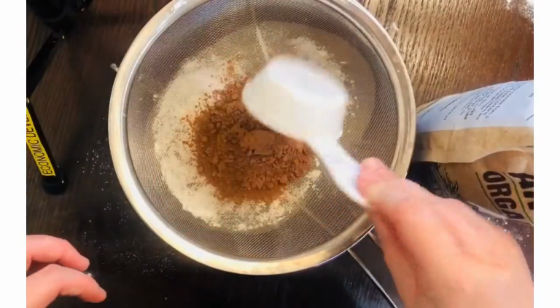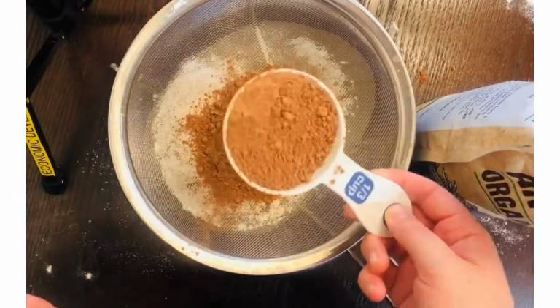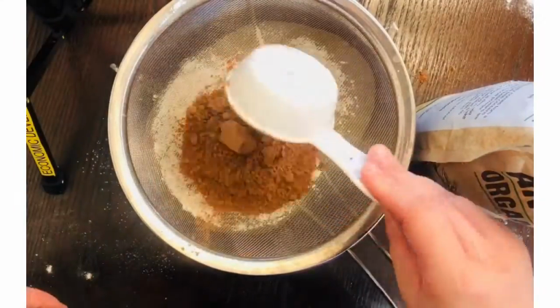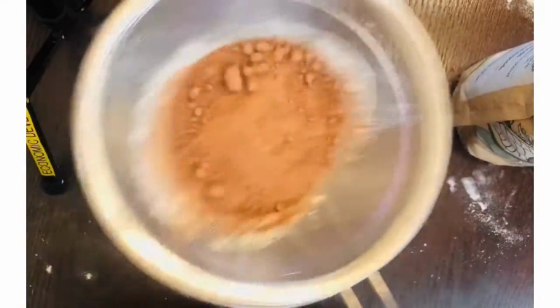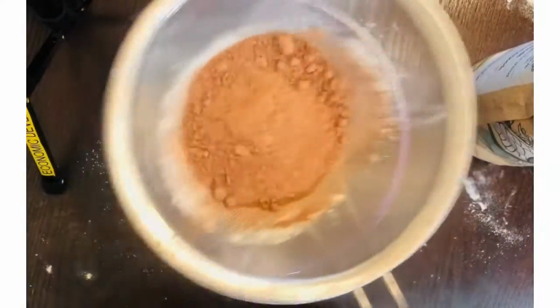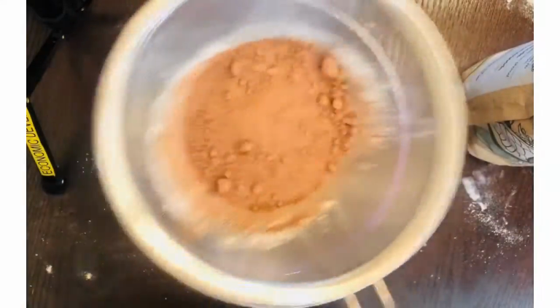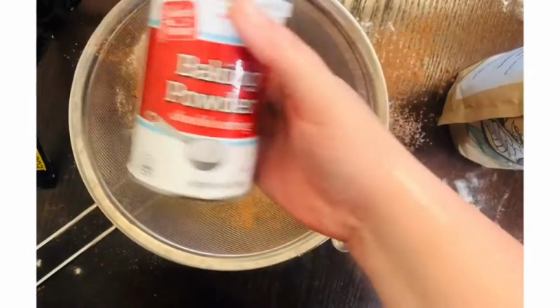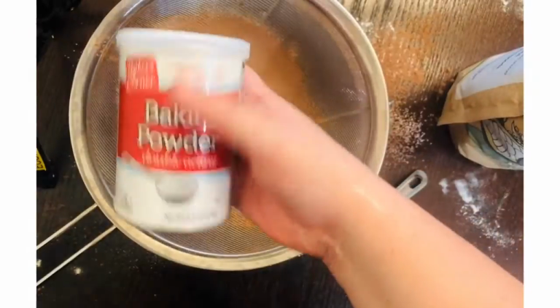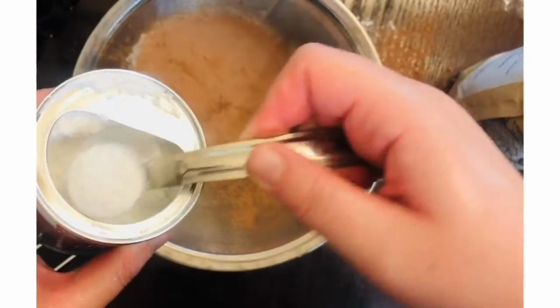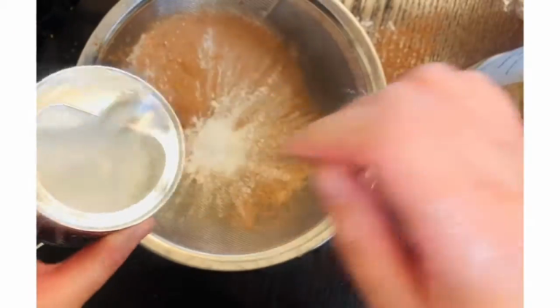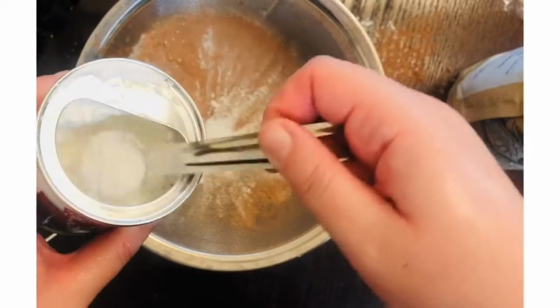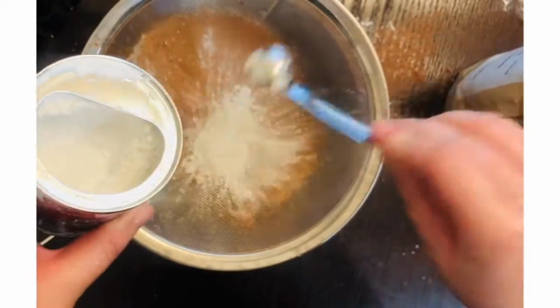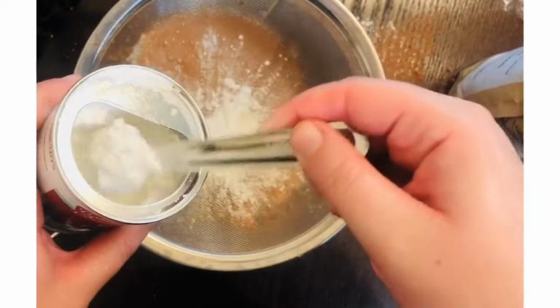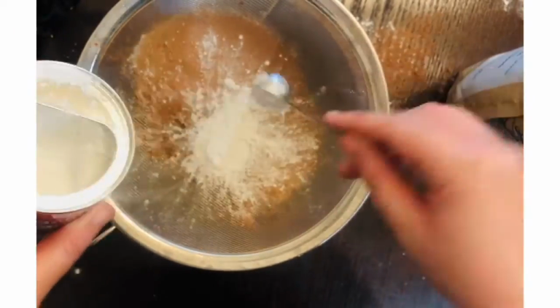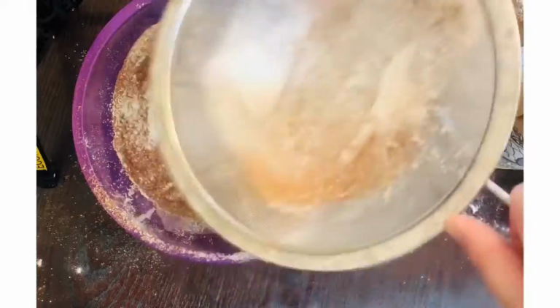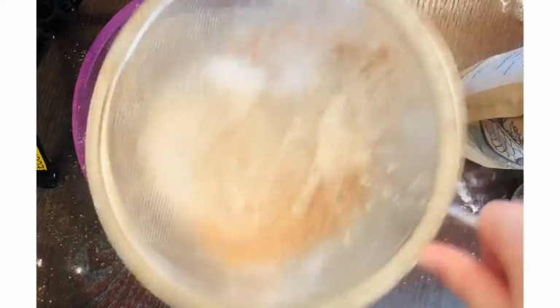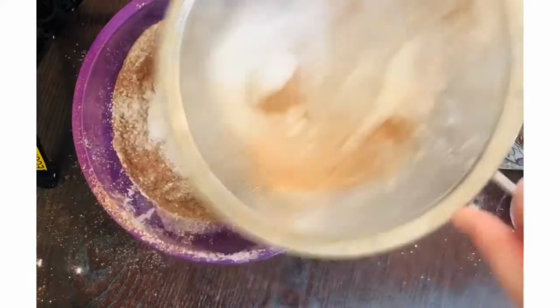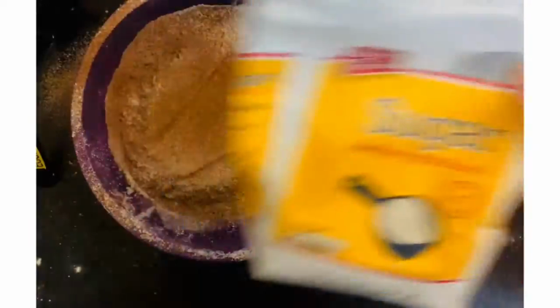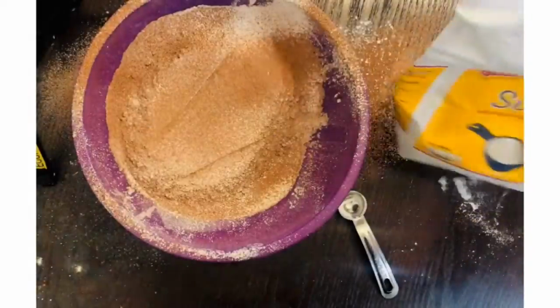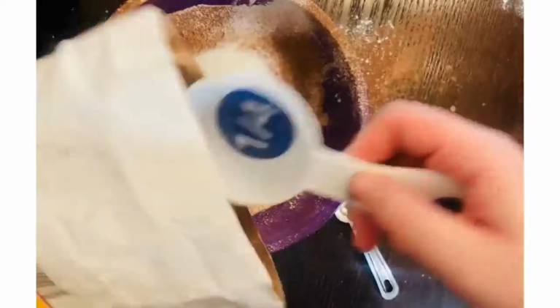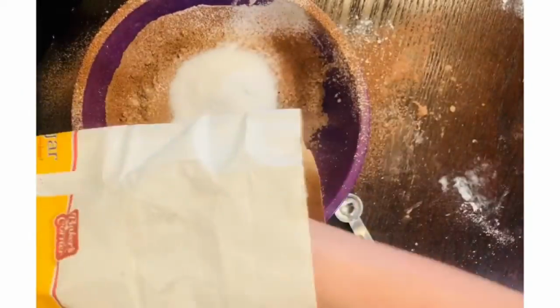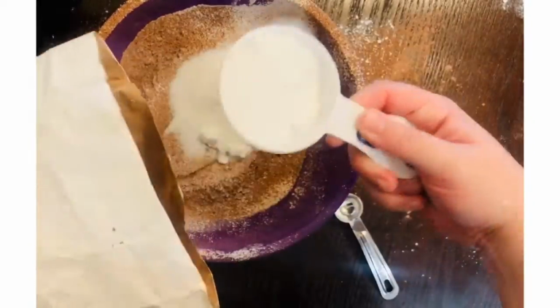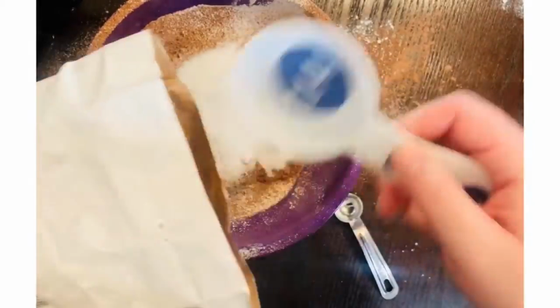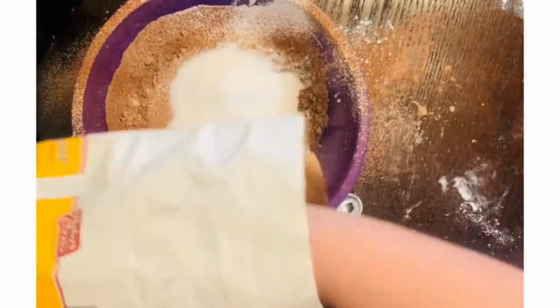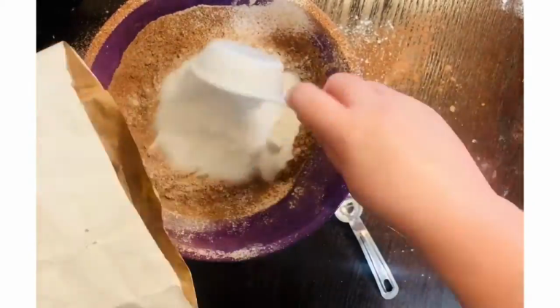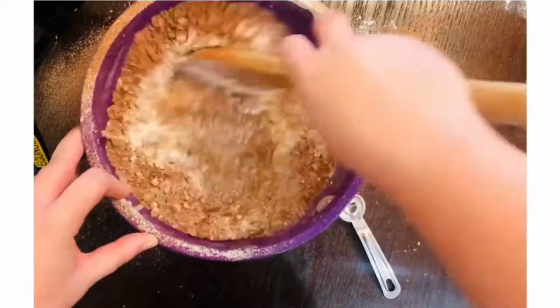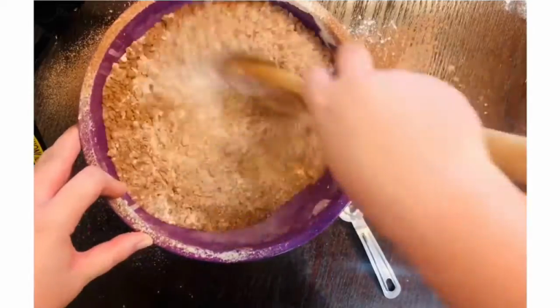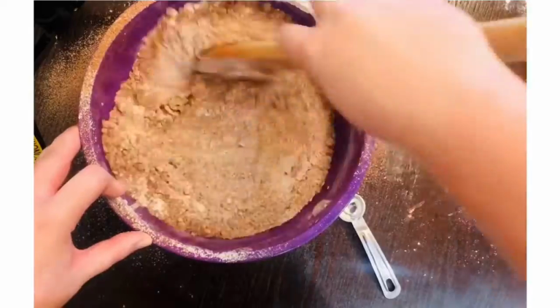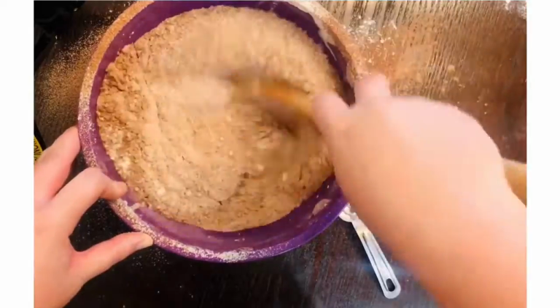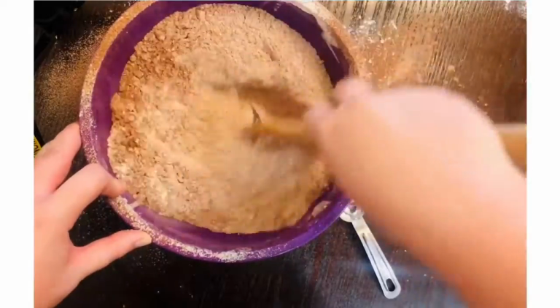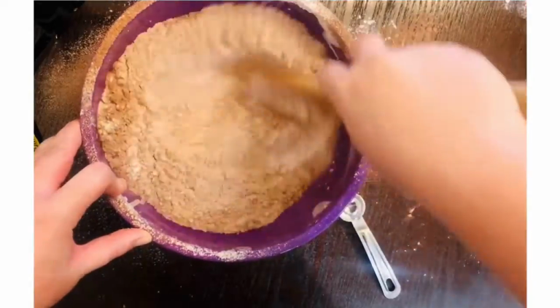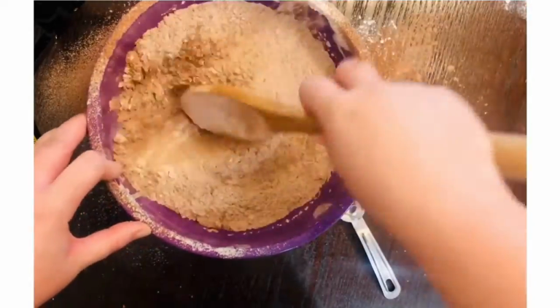Then let's sift in our cocoa powder and also sift in our baking powder. Then remove your sifter and mix in the sugar, mixing all the dry ingredients together very well.